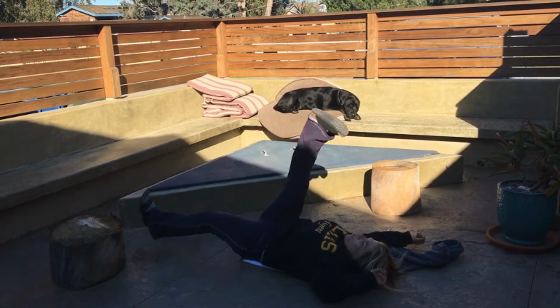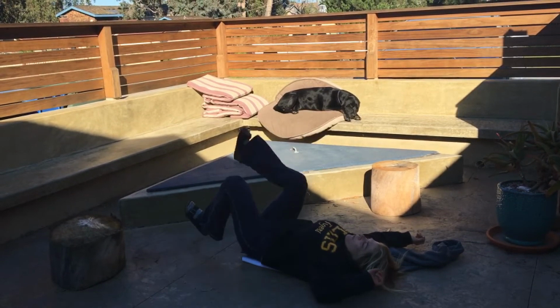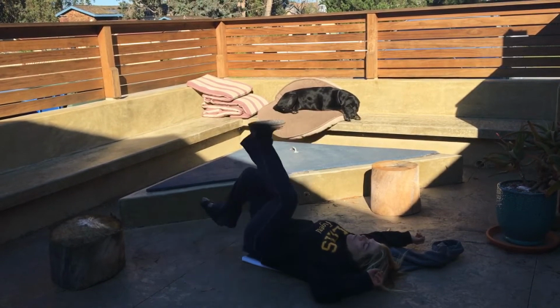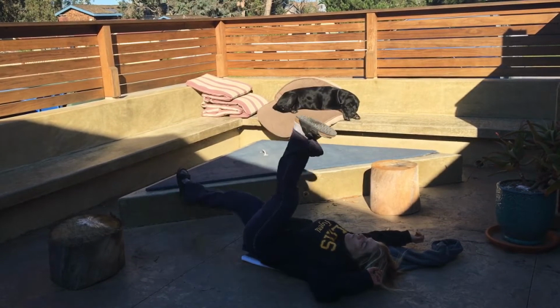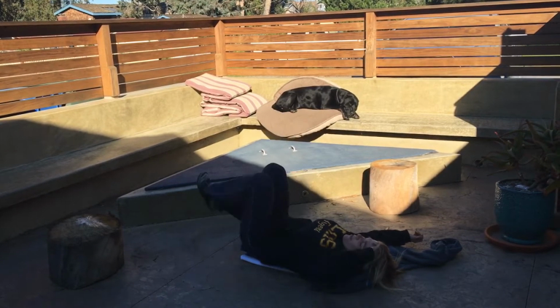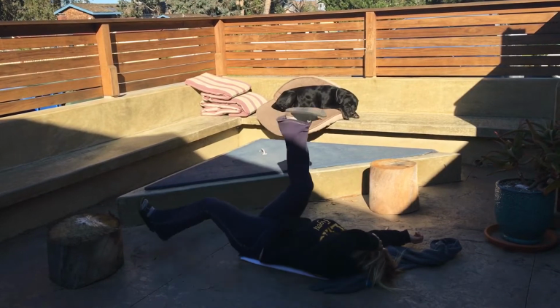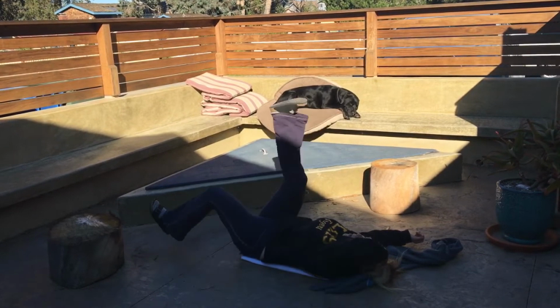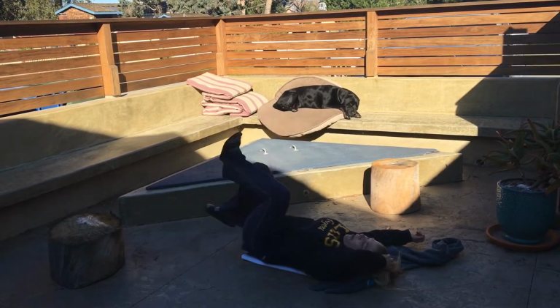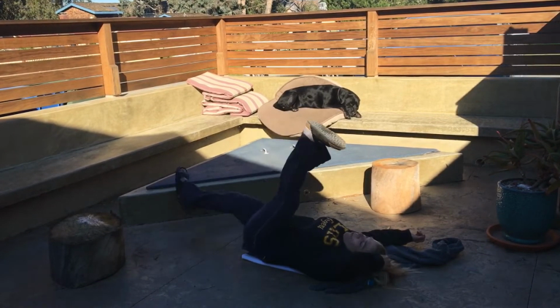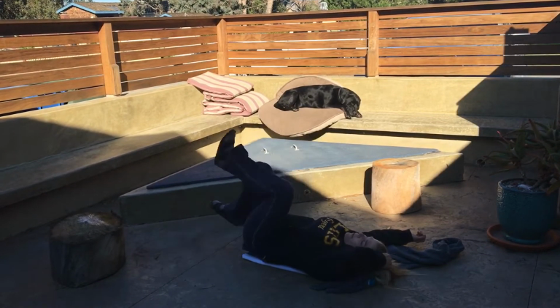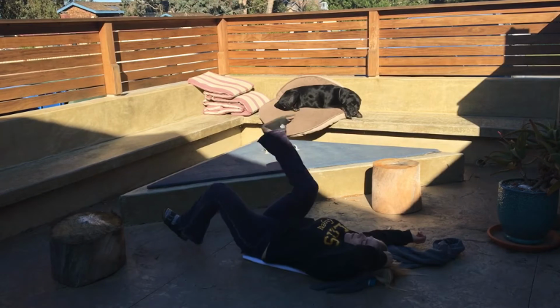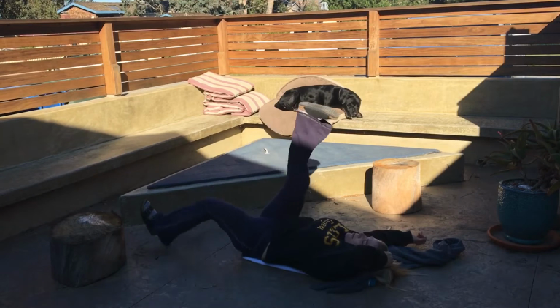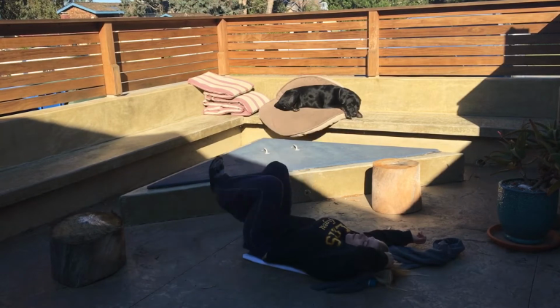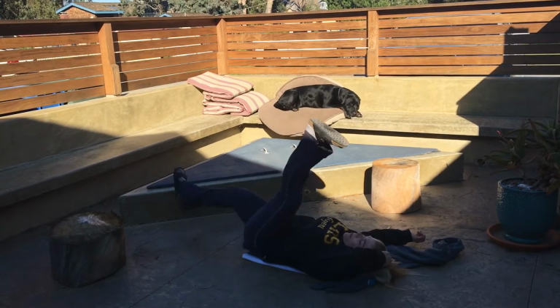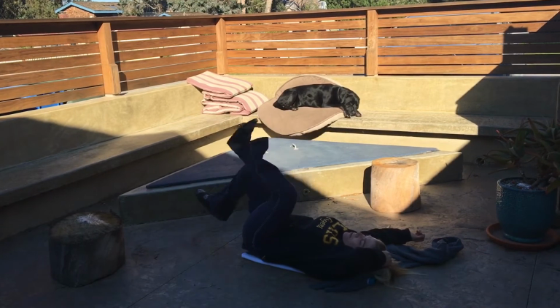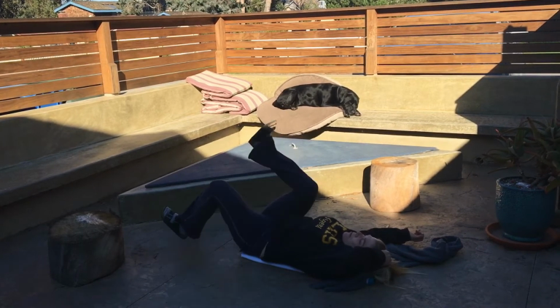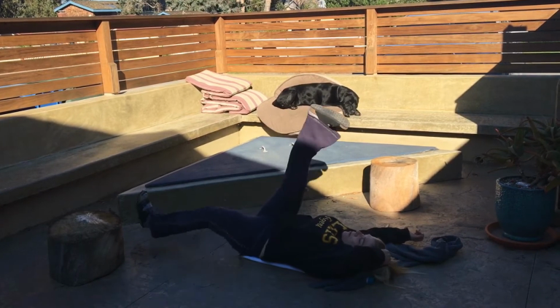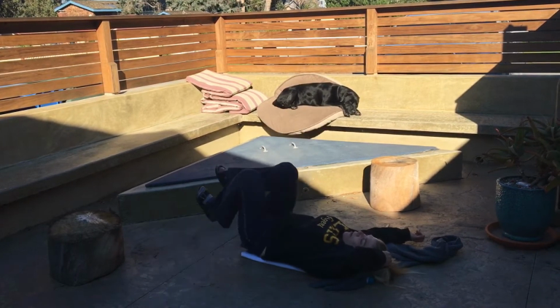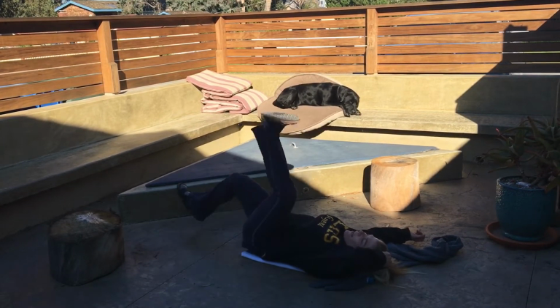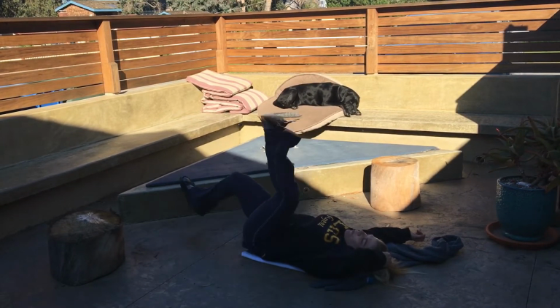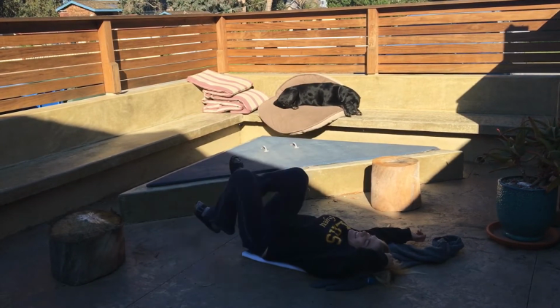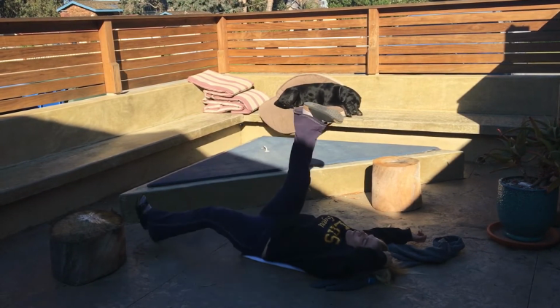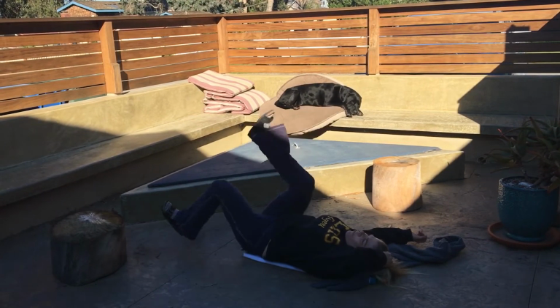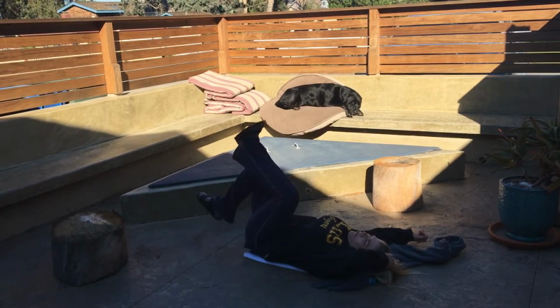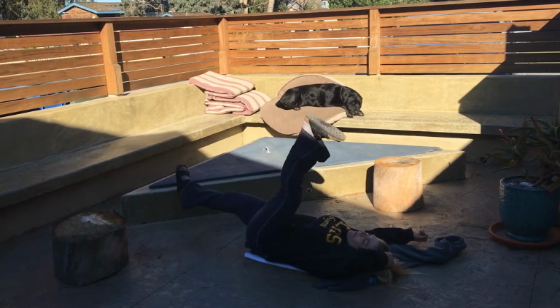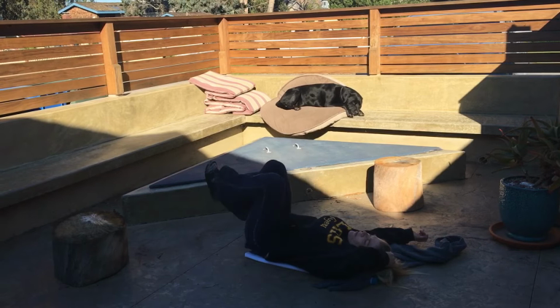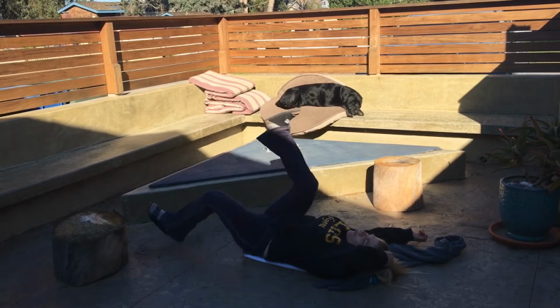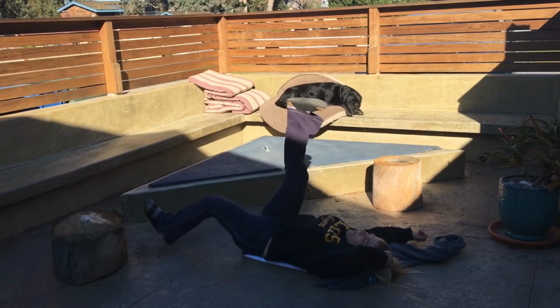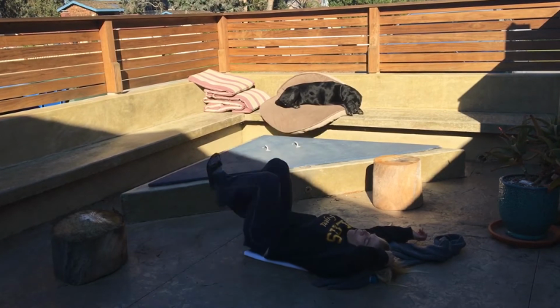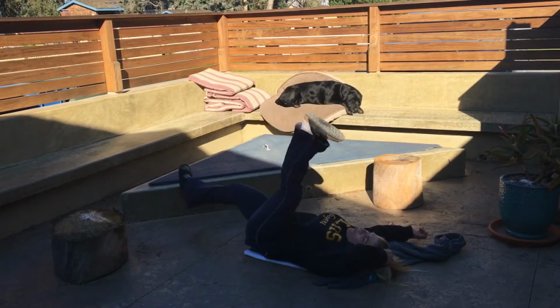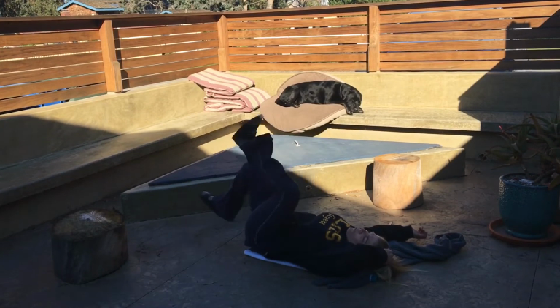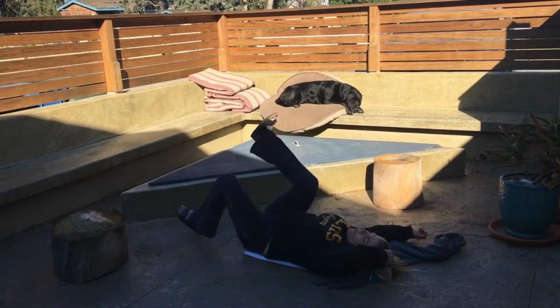Pulling my toes towards me. Five more. Try and keep your back down to the floor — try not to let it arch up. Pull the toes towards you.